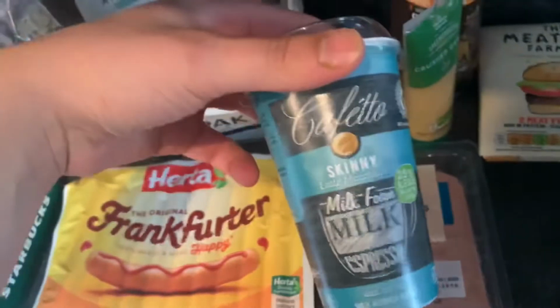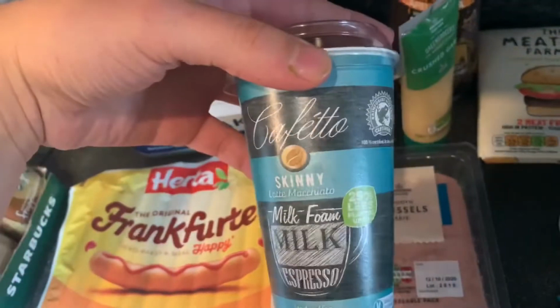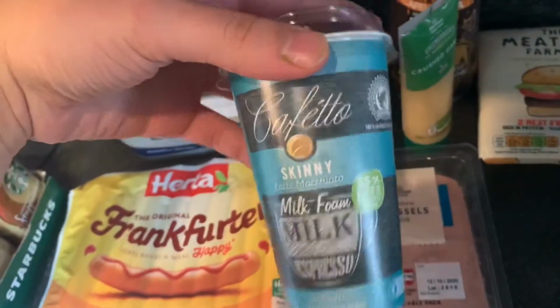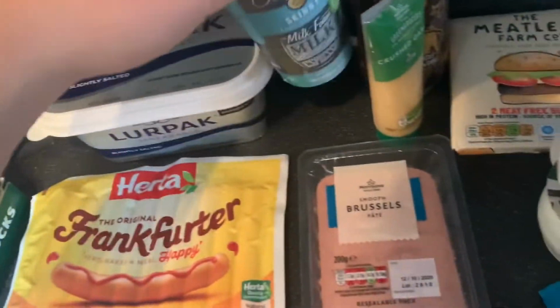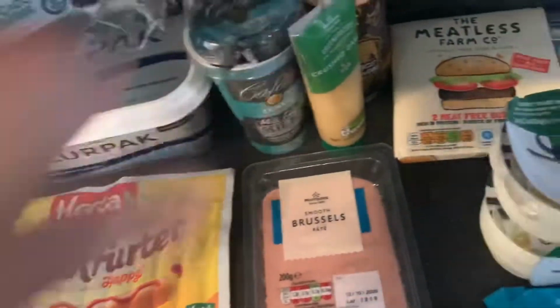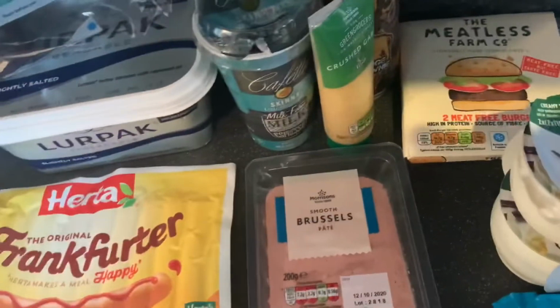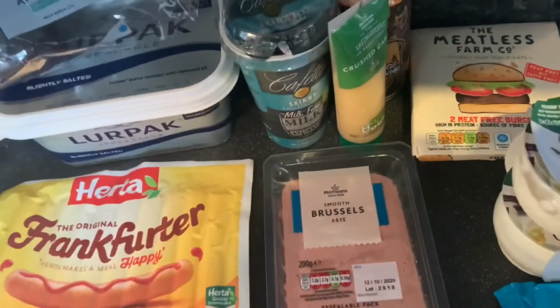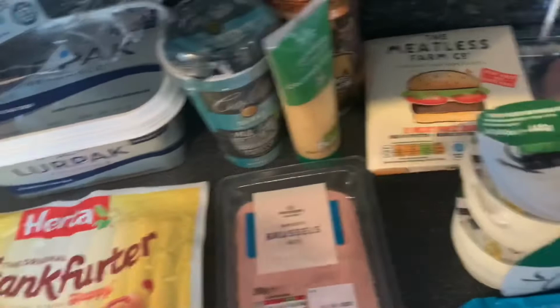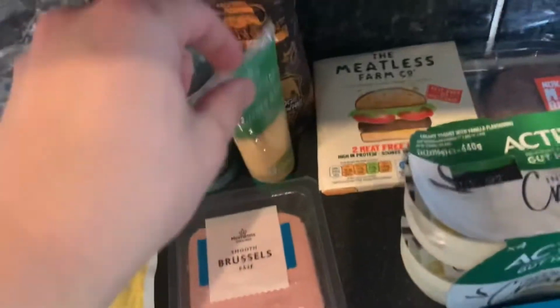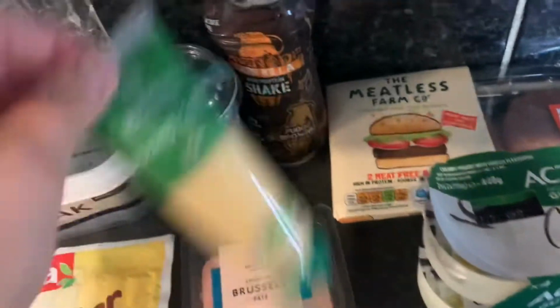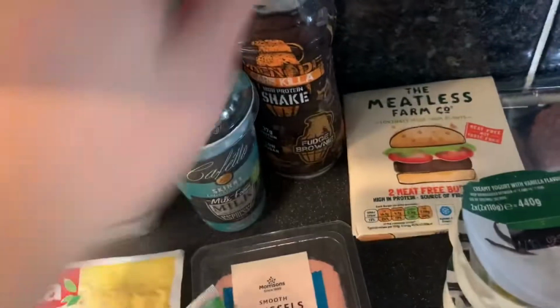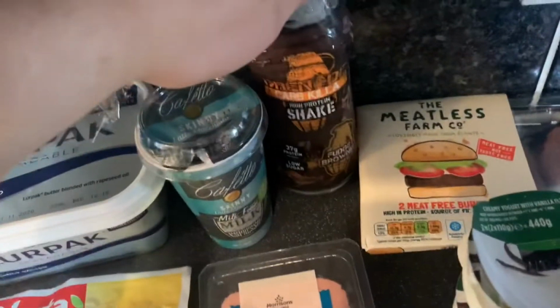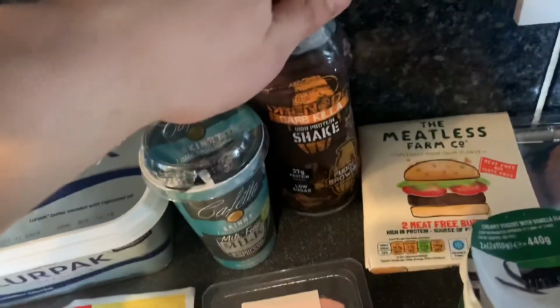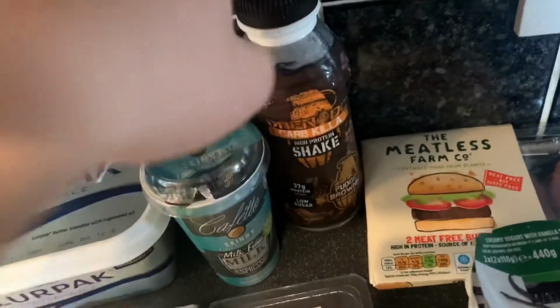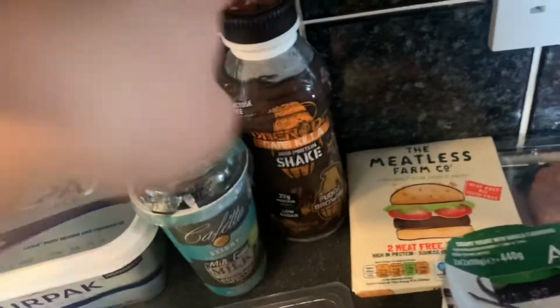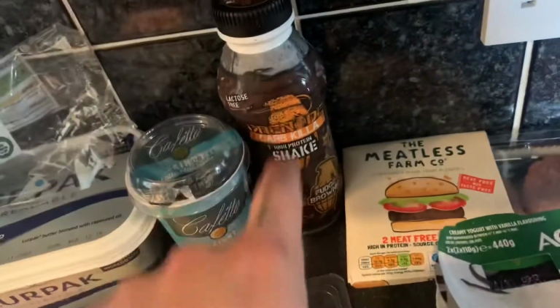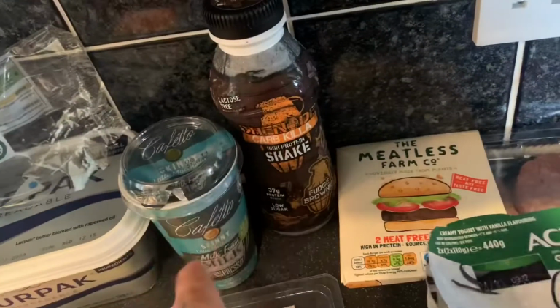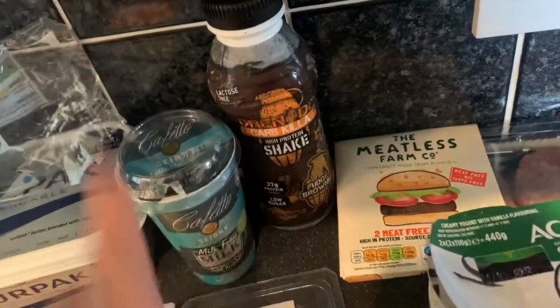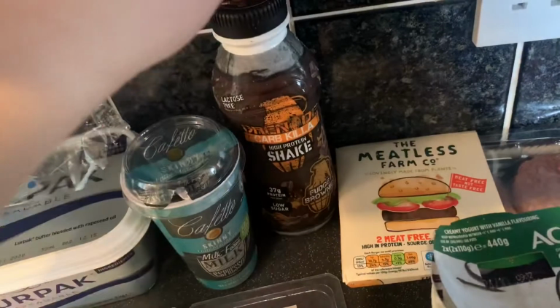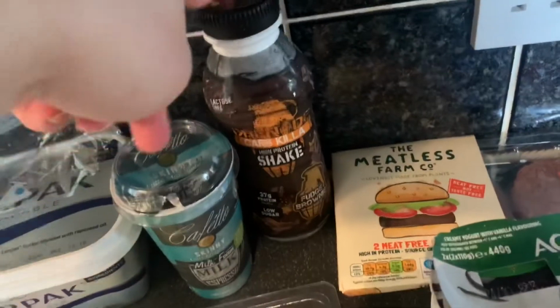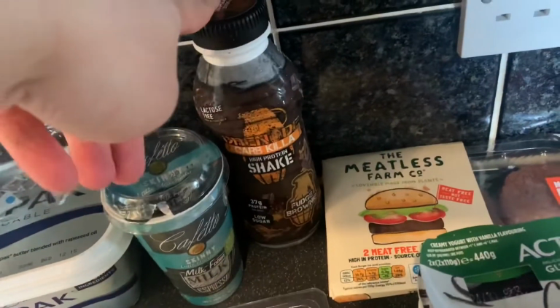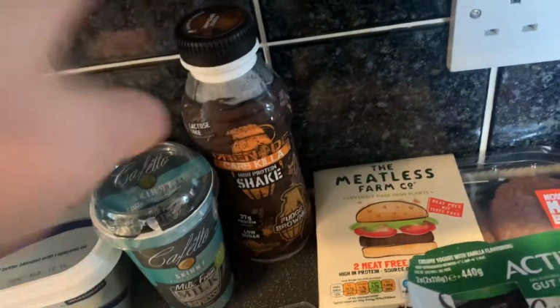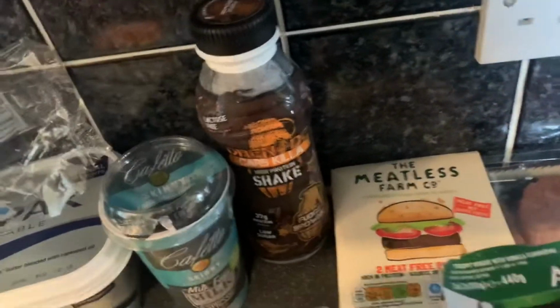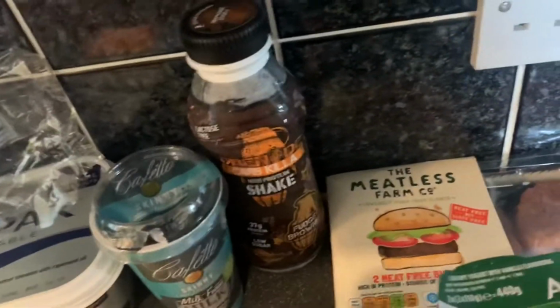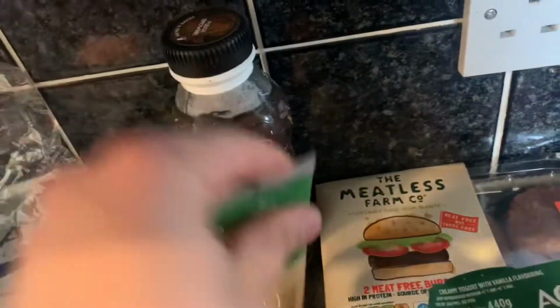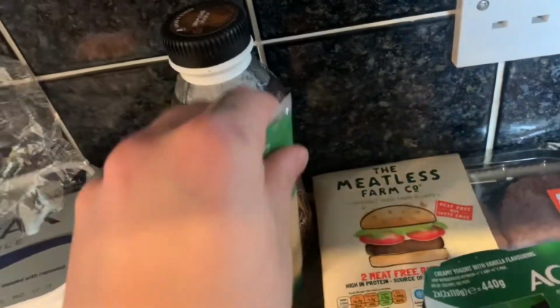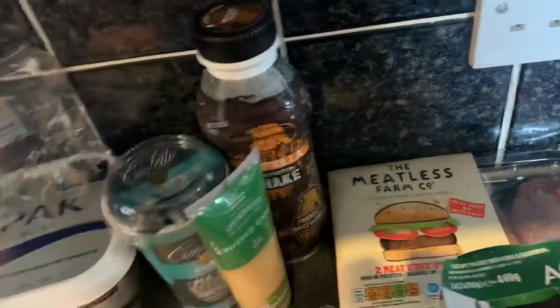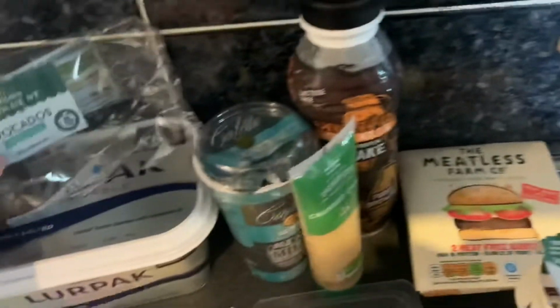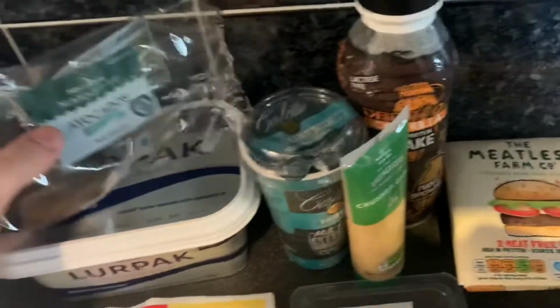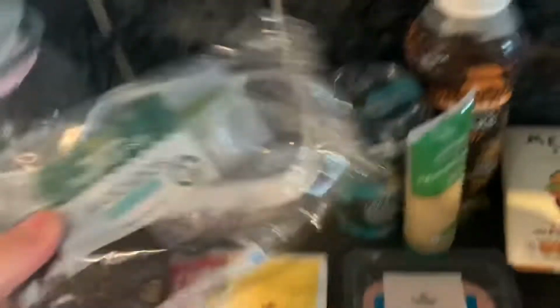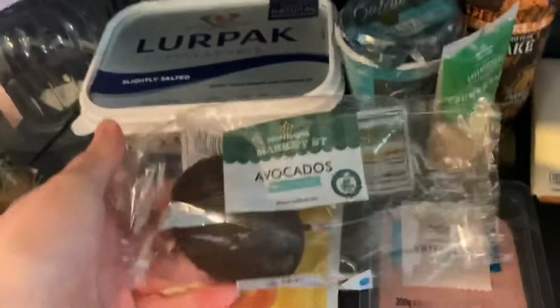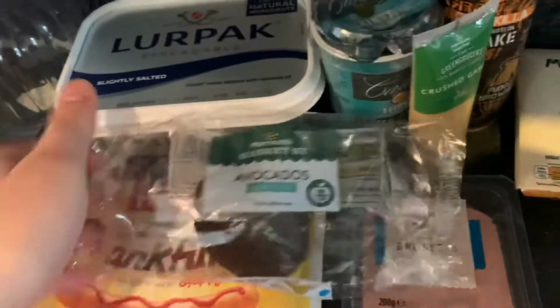I'd already drunk this skinny latte by the time I got home! Then I got the huge Grenade Chocolate Brownie Shake — it's really good. Normally £3.50, currently £2.80 in there. I'd also had an avocado for lunch.